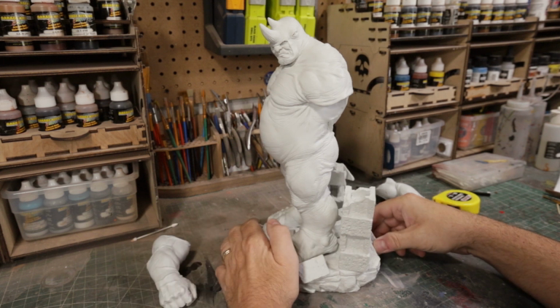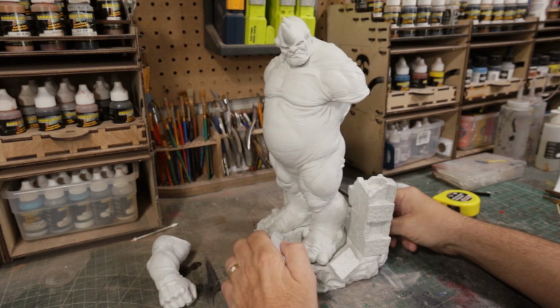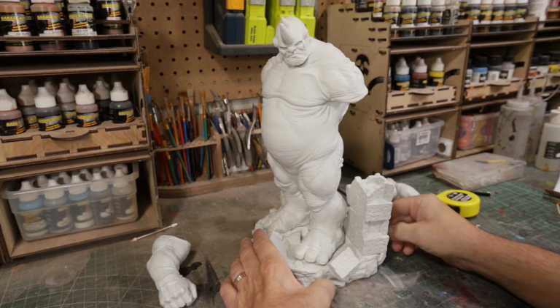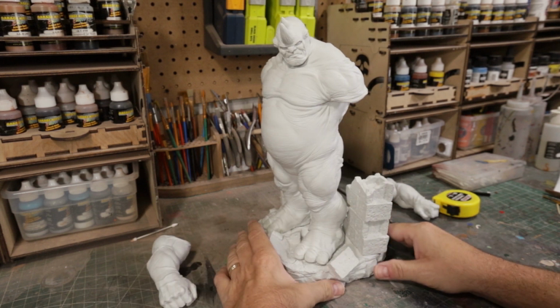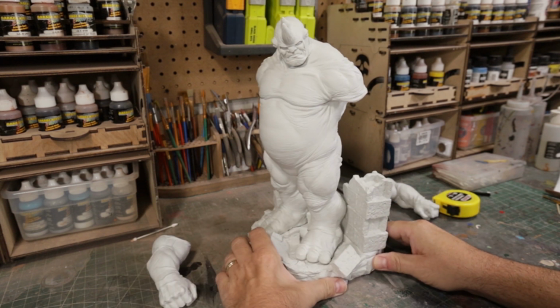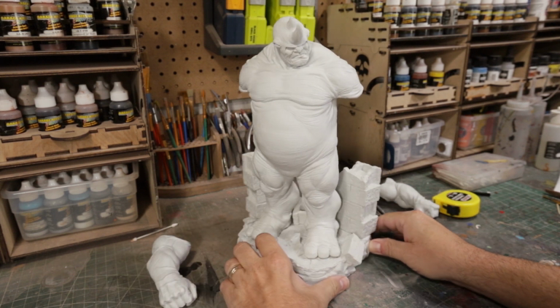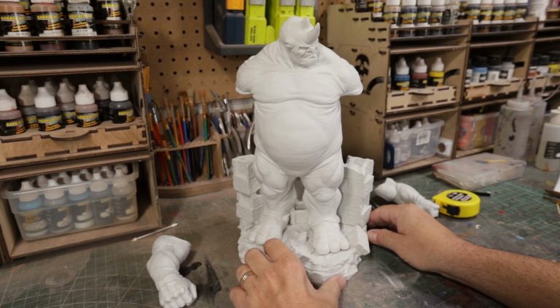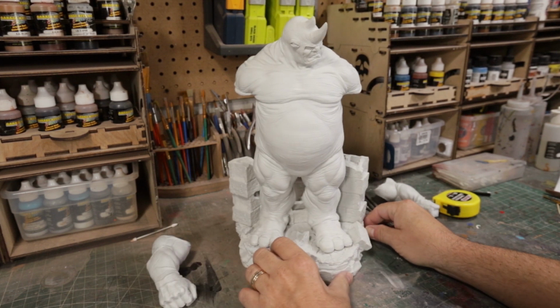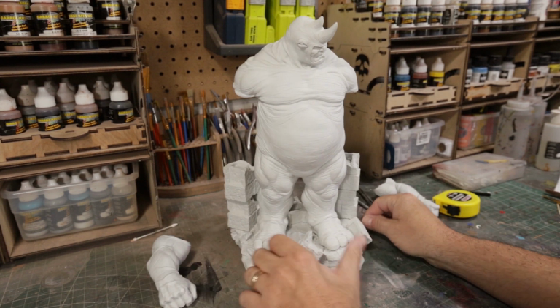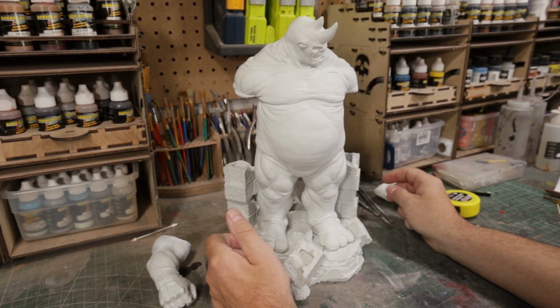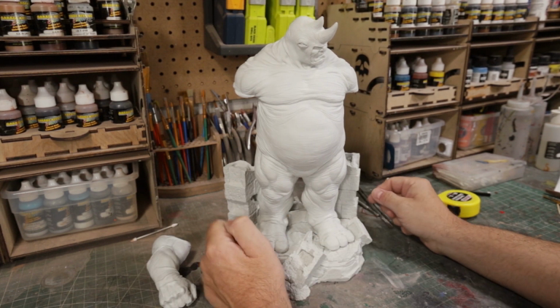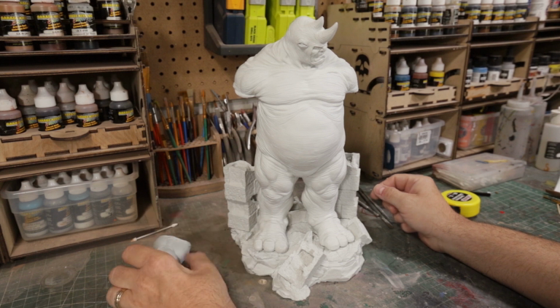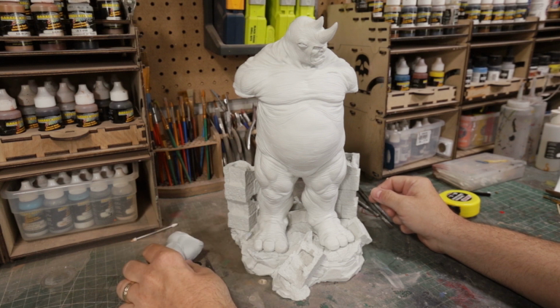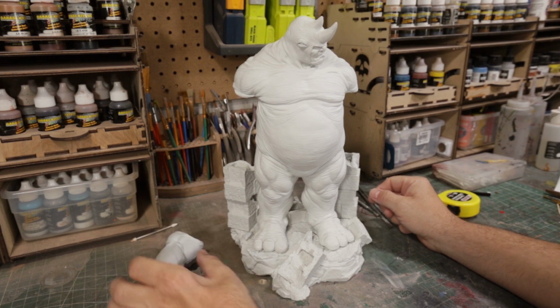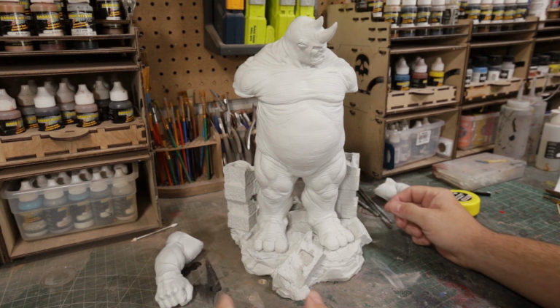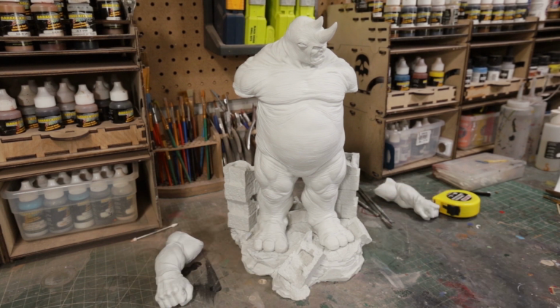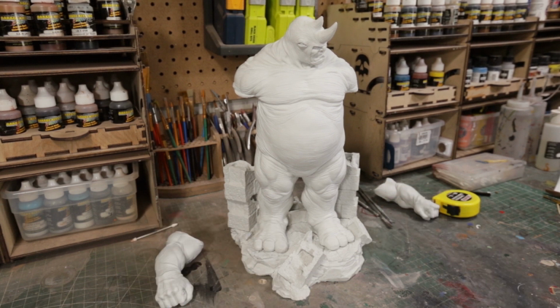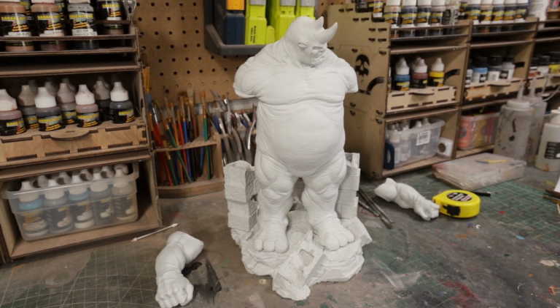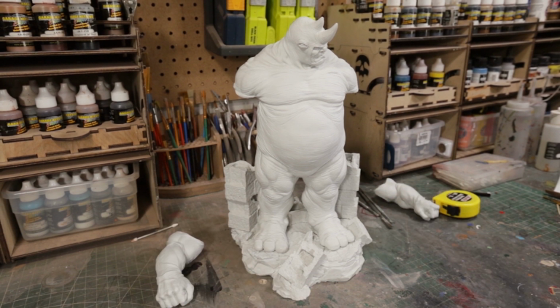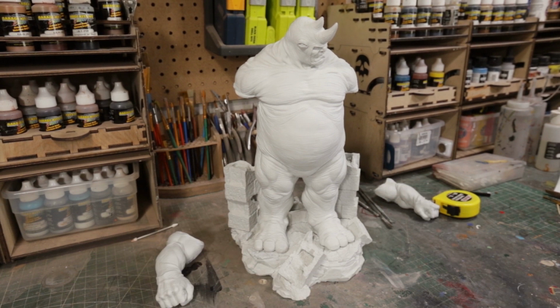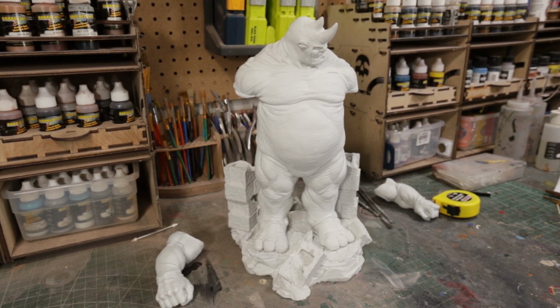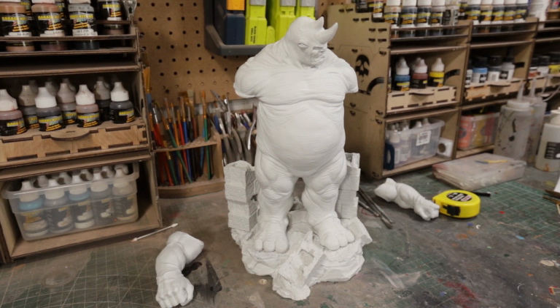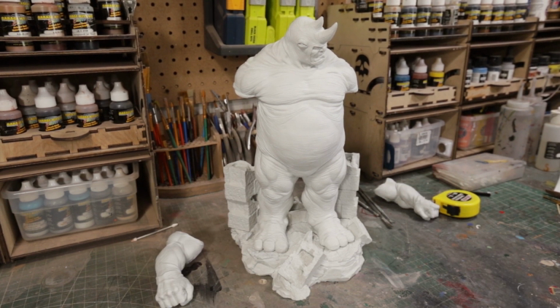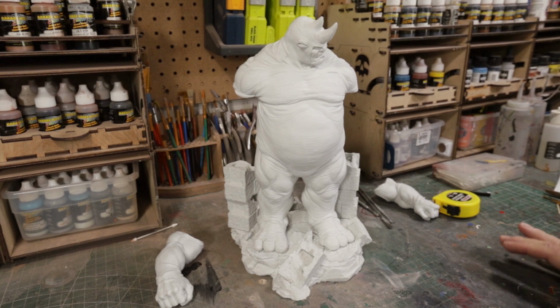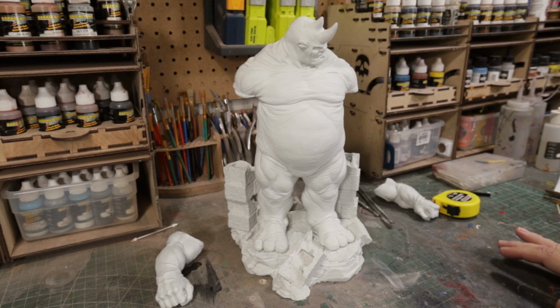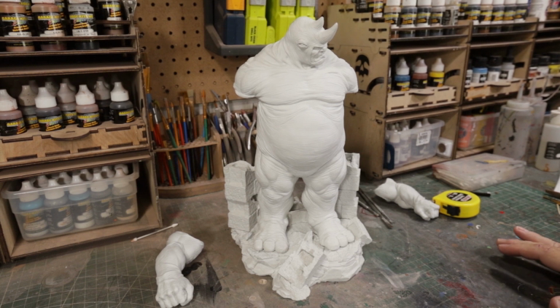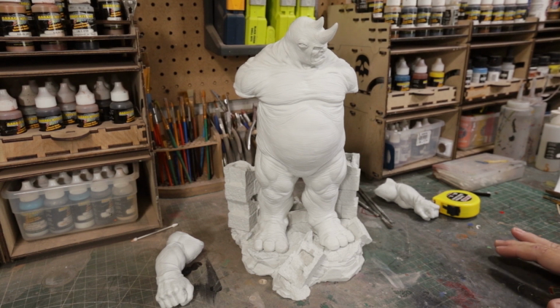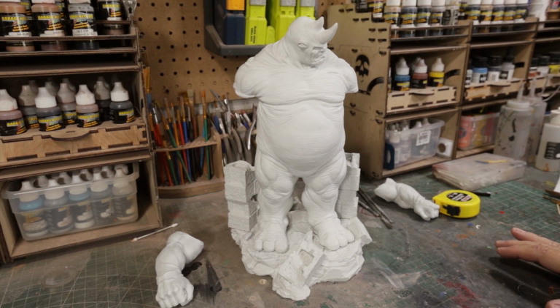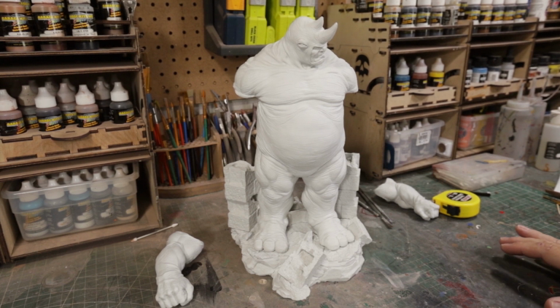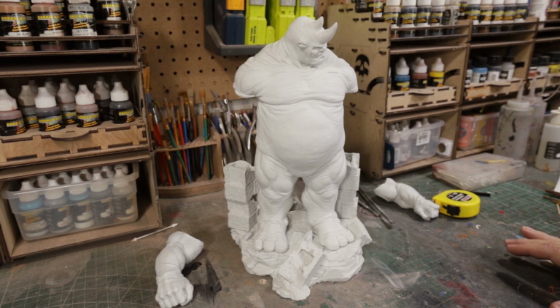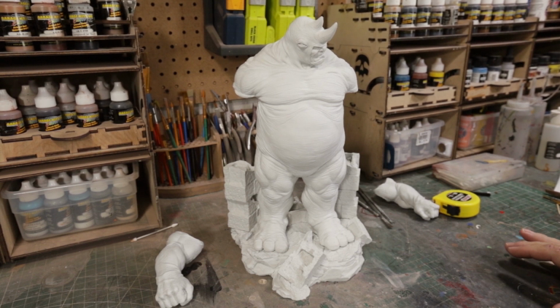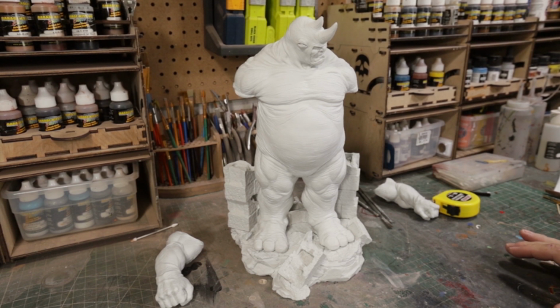So a little short ten minute video on Rhino. Stay tuned for a build series on this guy. He's down the pipeline after I finish several other projects I've got going on. But there you go — as always, thanks for watching. It's Matt Marozik, catch you guys next time.